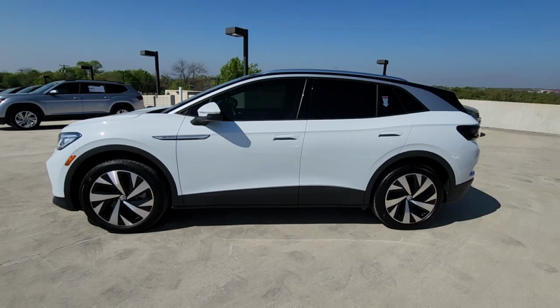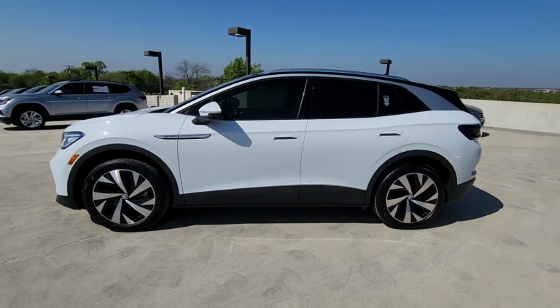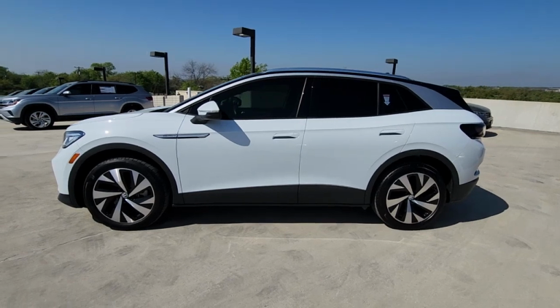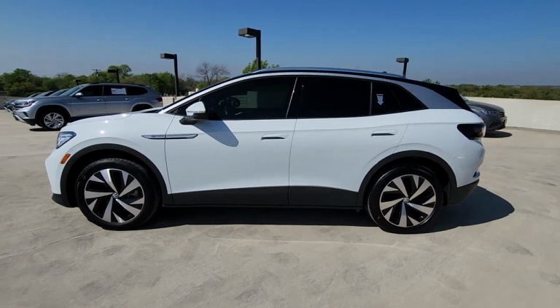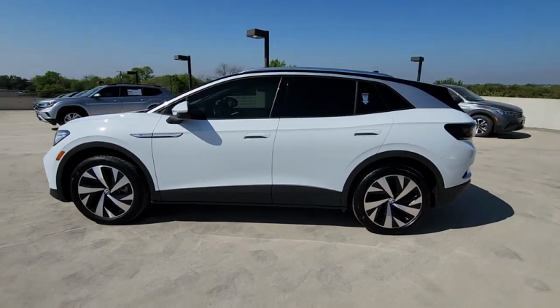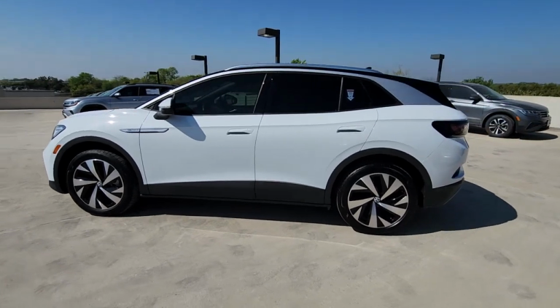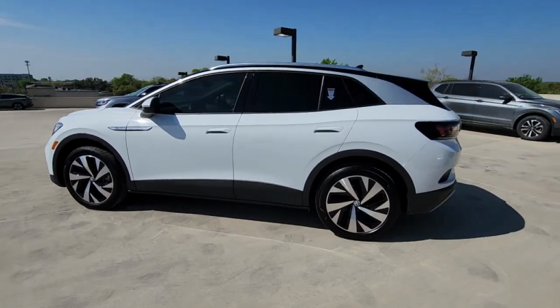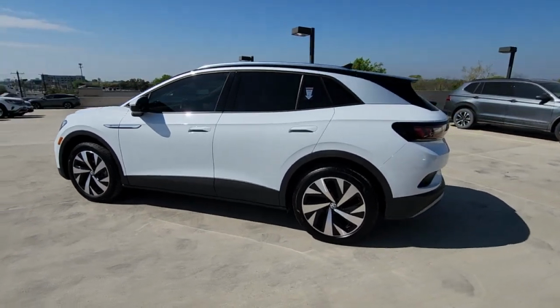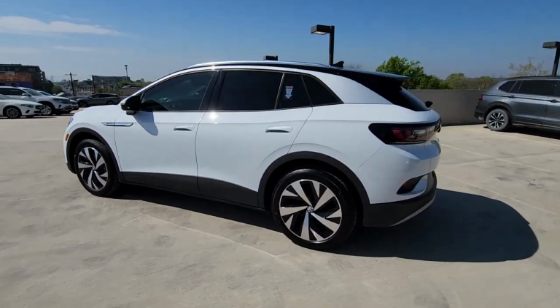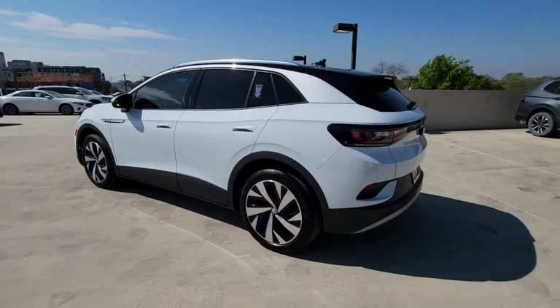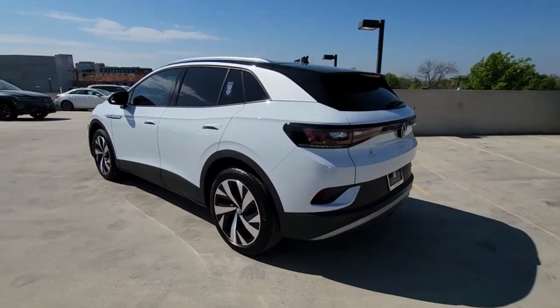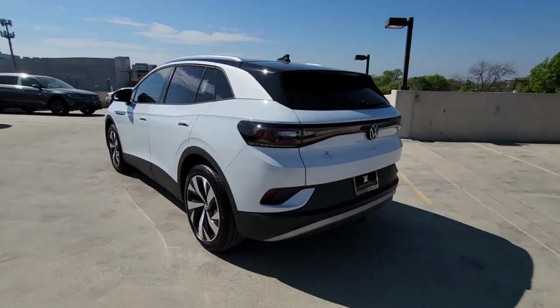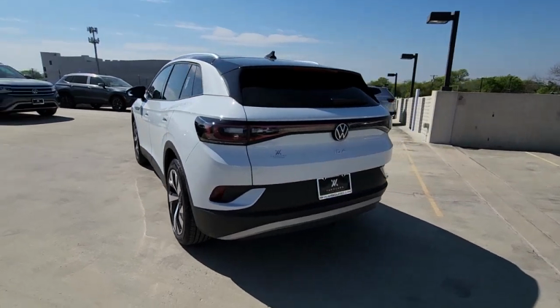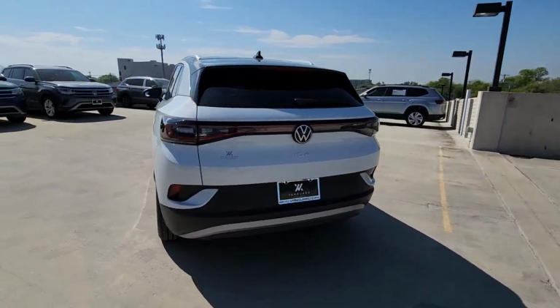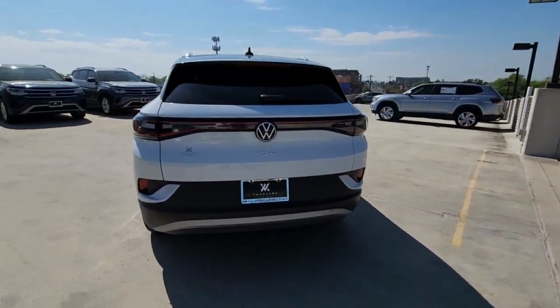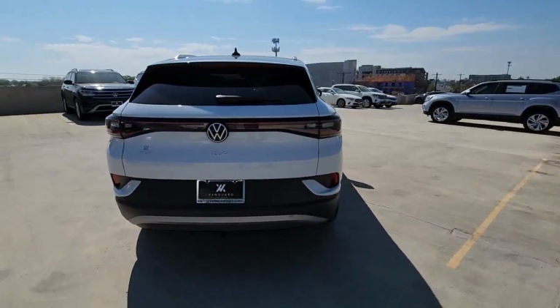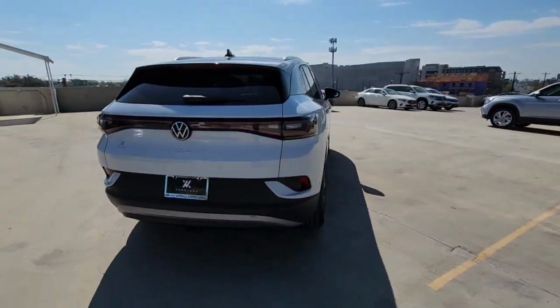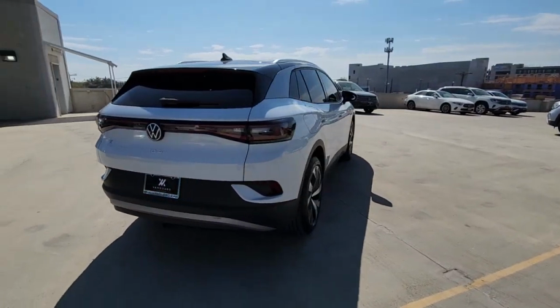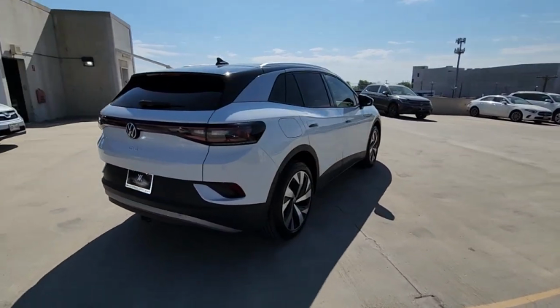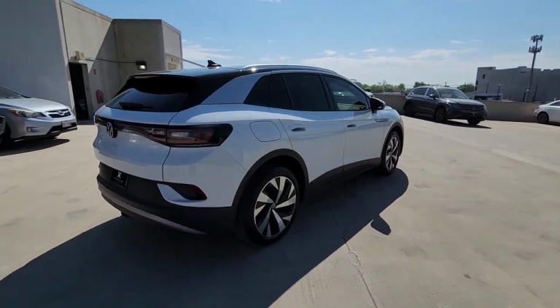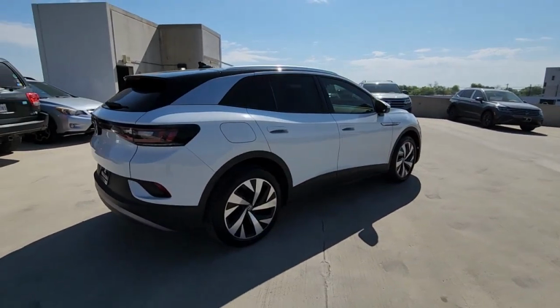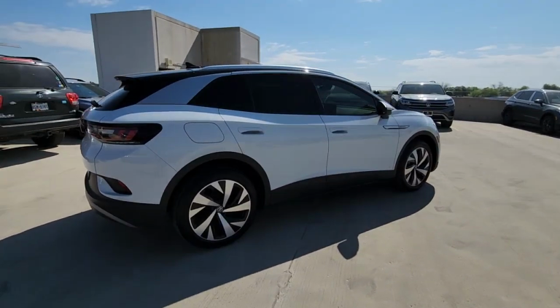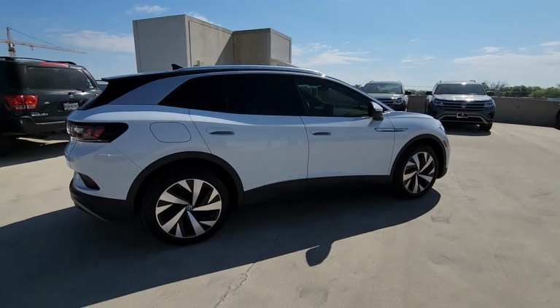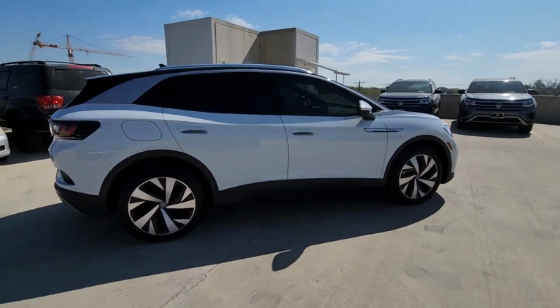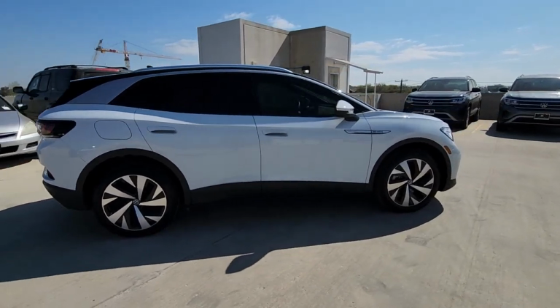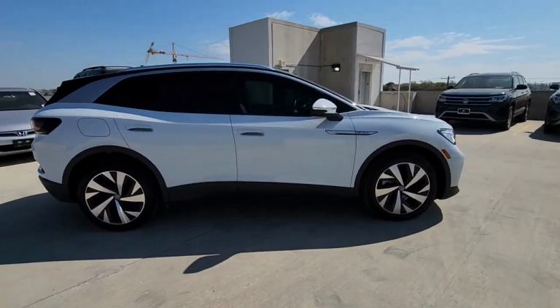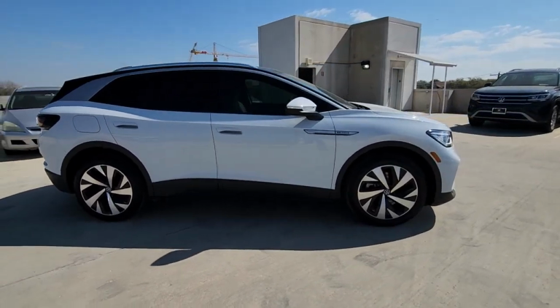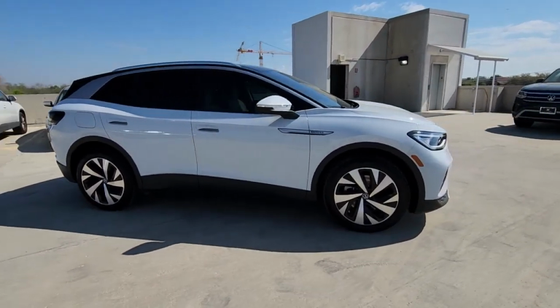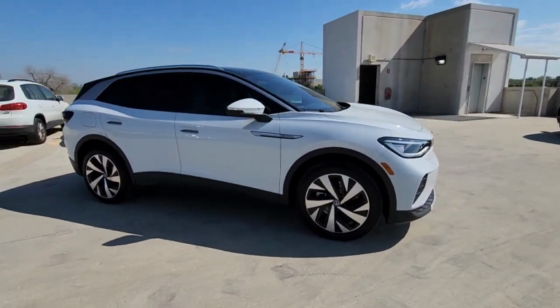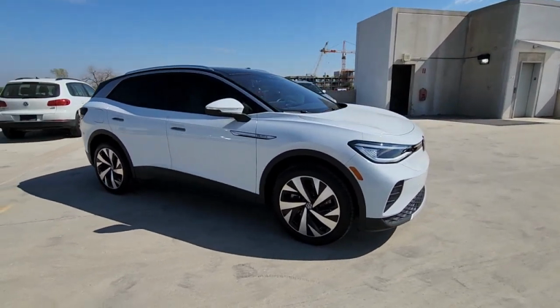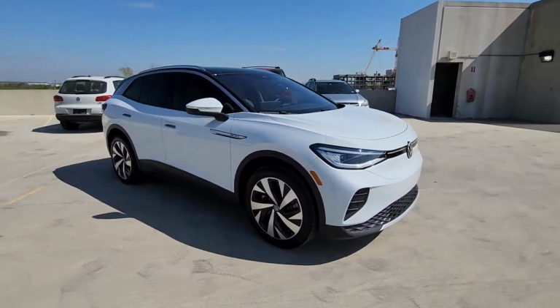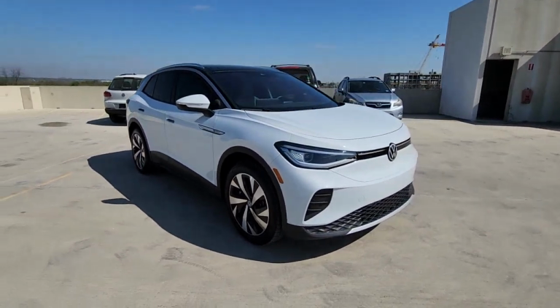Go home happy with the 2021 Volkswagen ID.4. This vehicle is an outstanding buy with fewer than 10,000 miles on the odometer. Drive boldly into the future in this stylish all-electric ID.4.